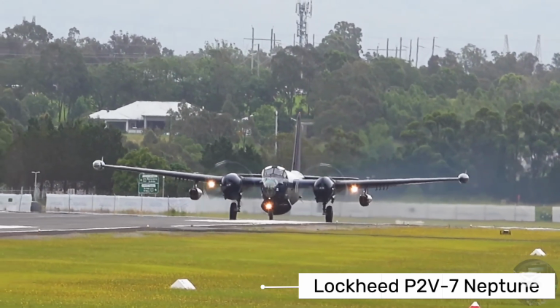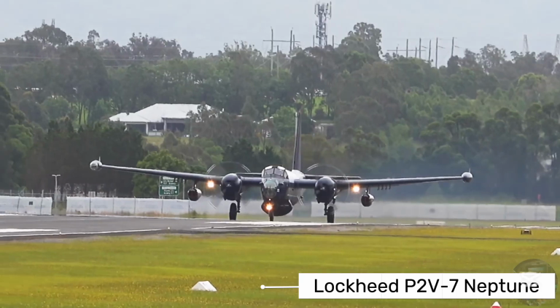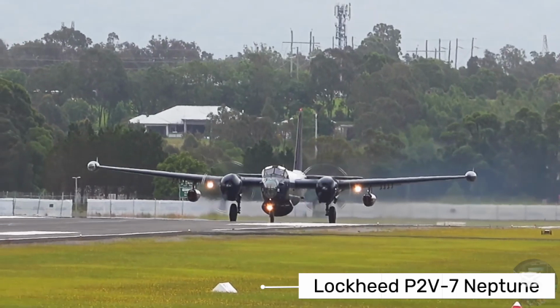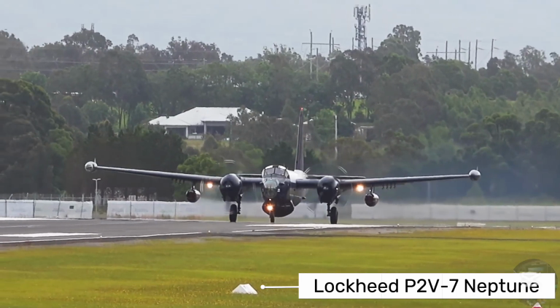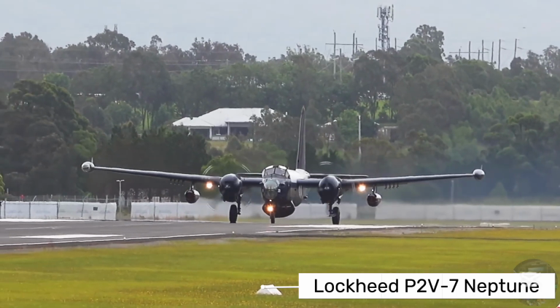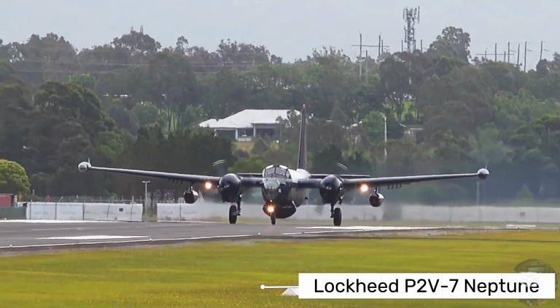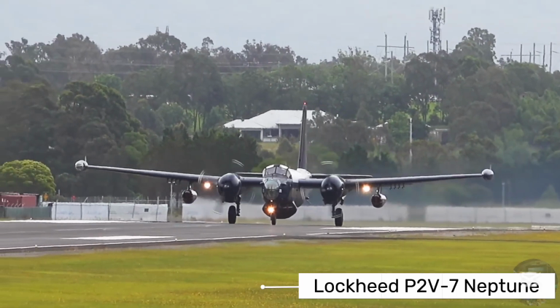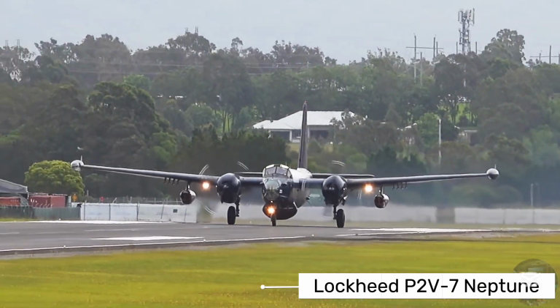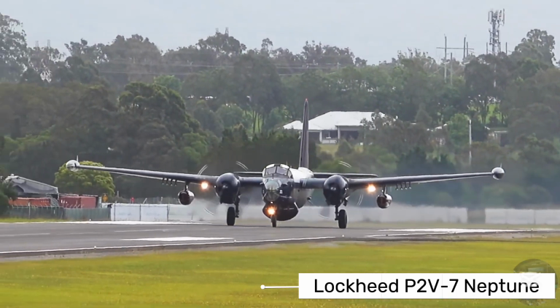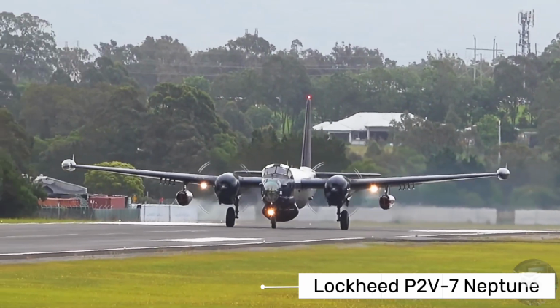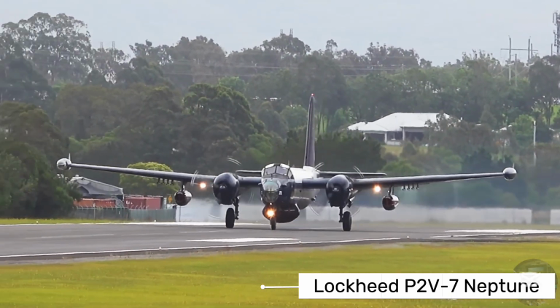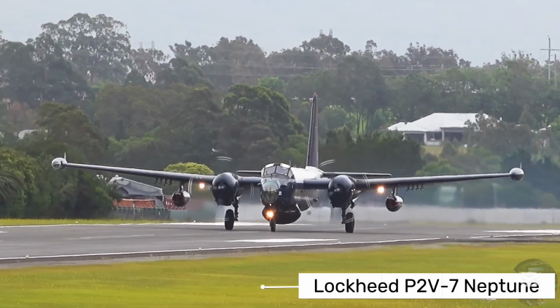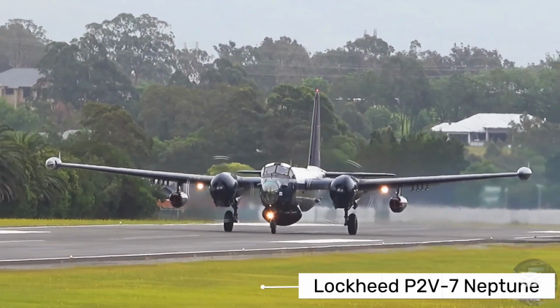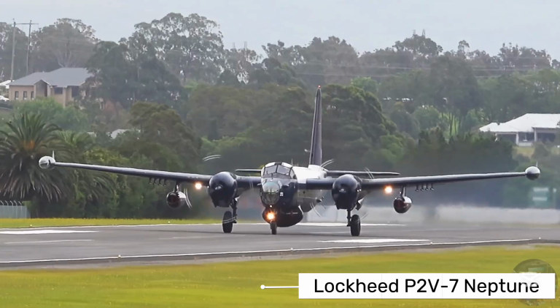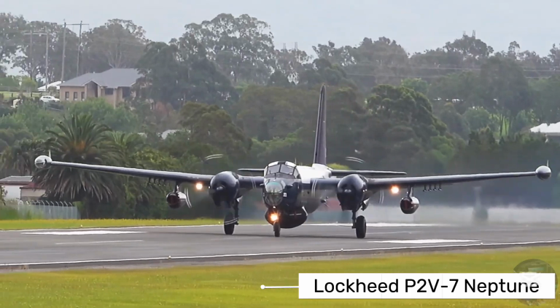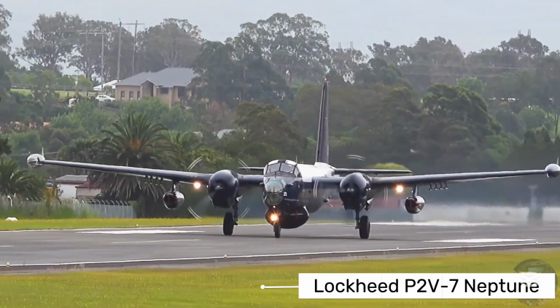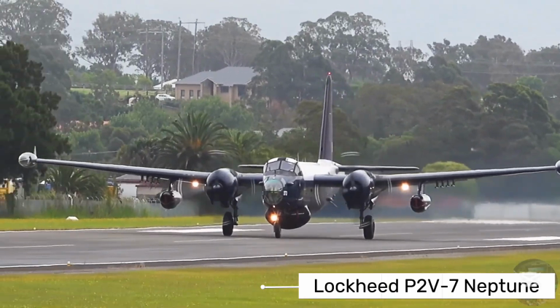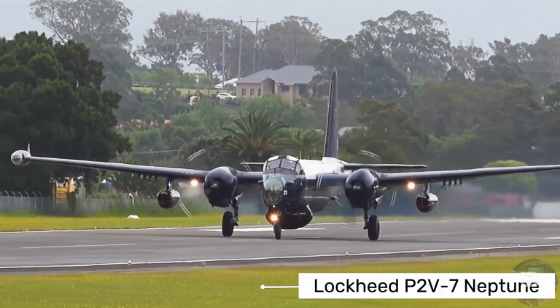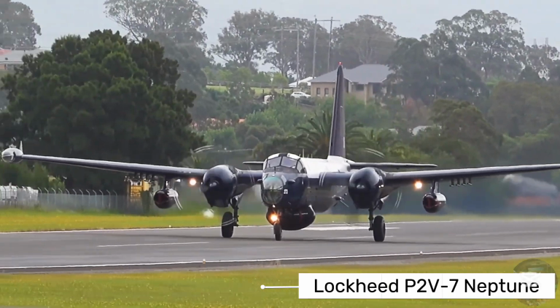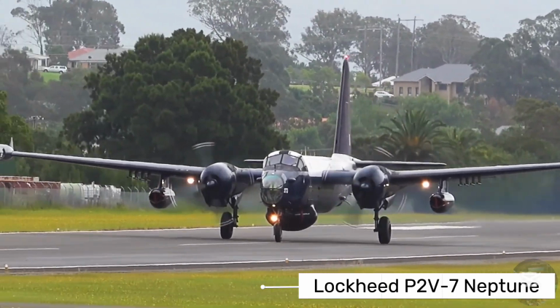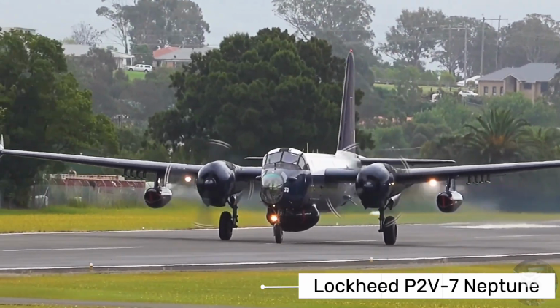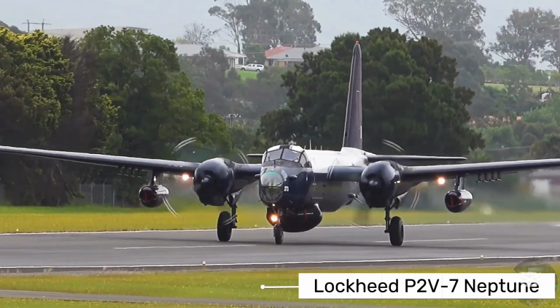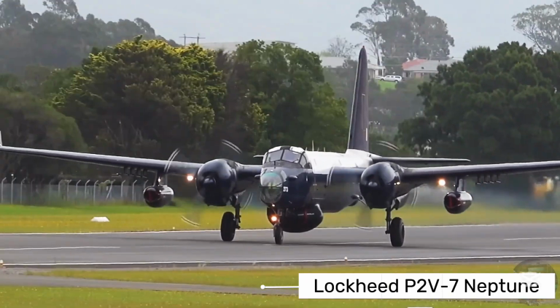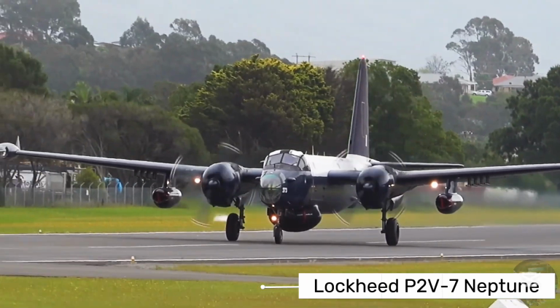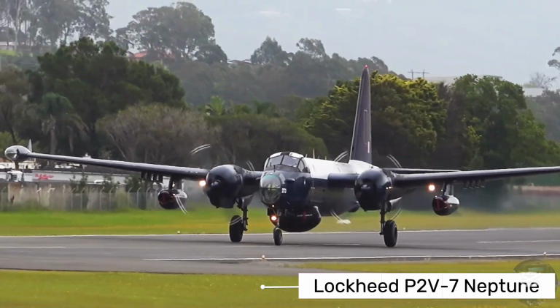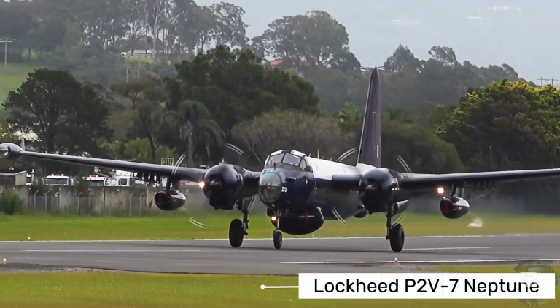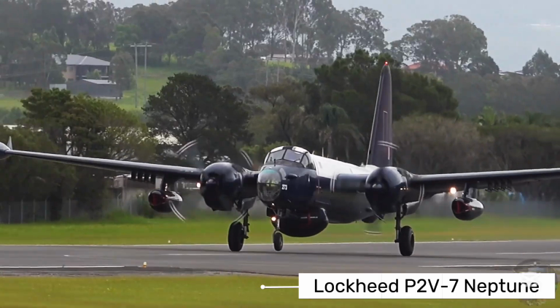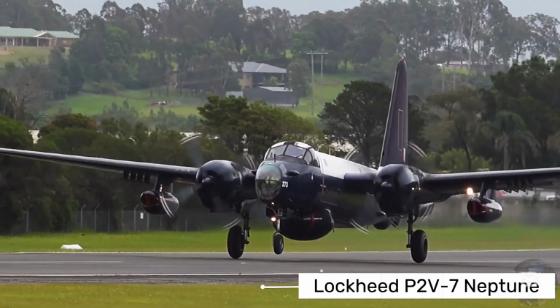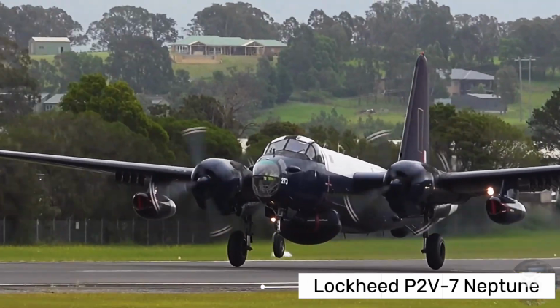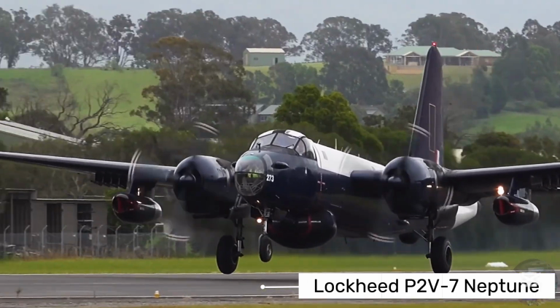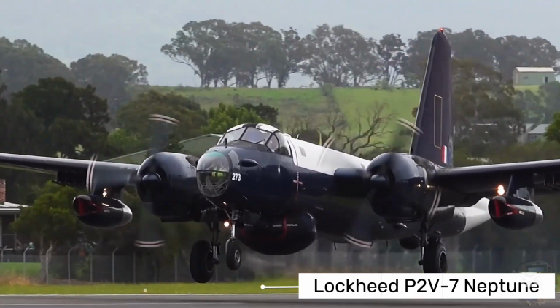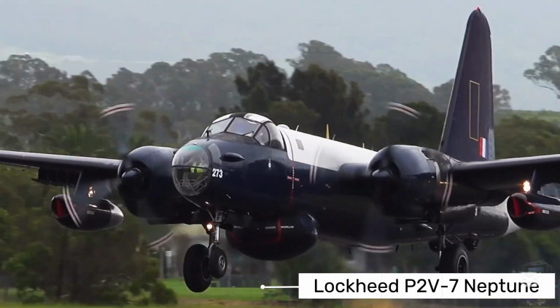What made this aircraft special was its unique propulsion system that combined both traditional piston engines and jet engines. This gave it the best of both worlds — the efficiency and range of pistons for long patrols, and the extra thrust from jets when needed for takeoff or emergencies.